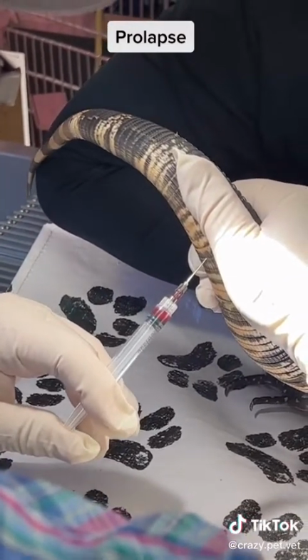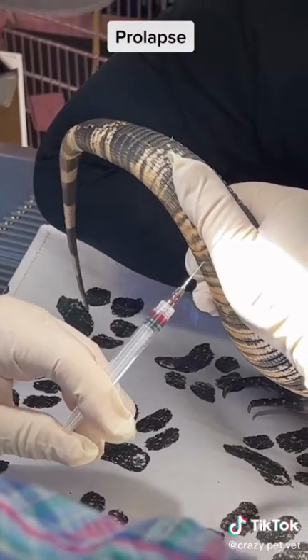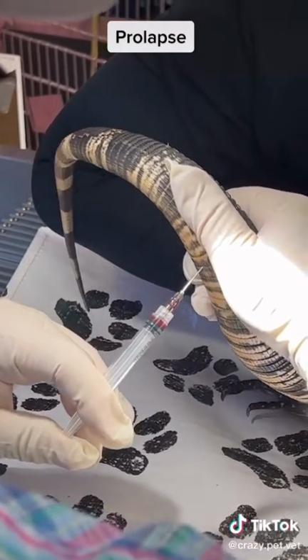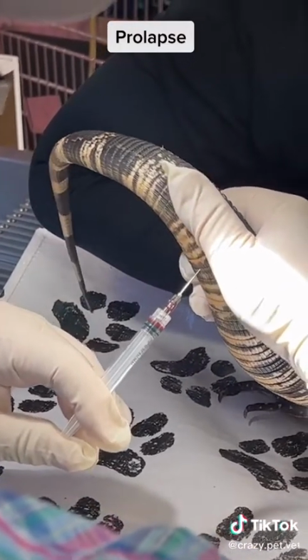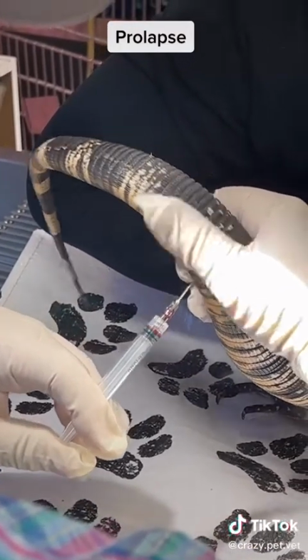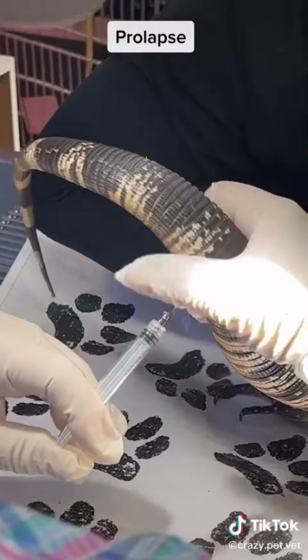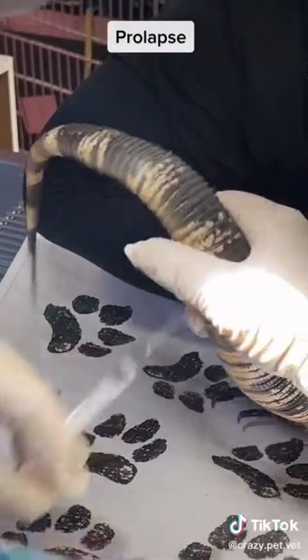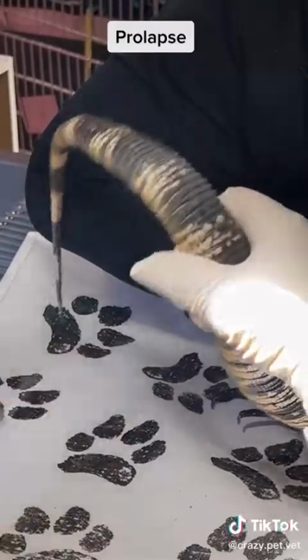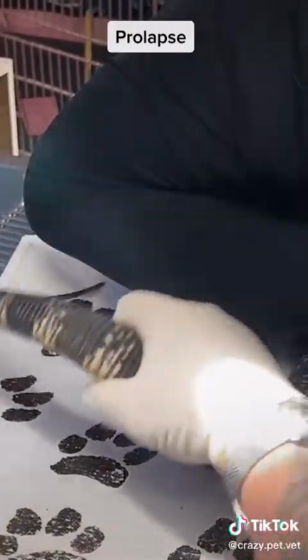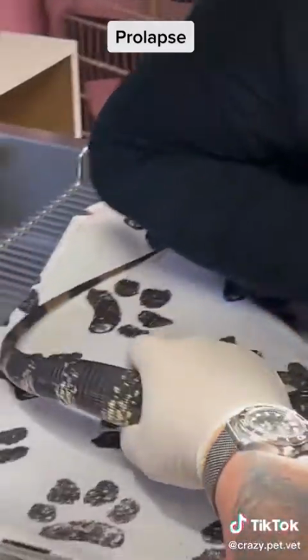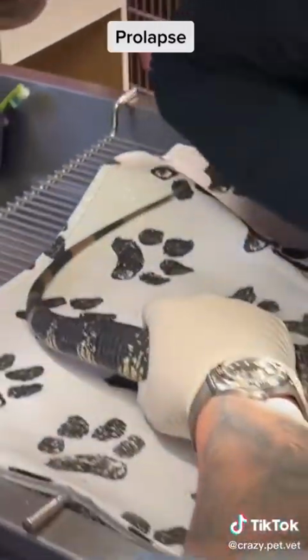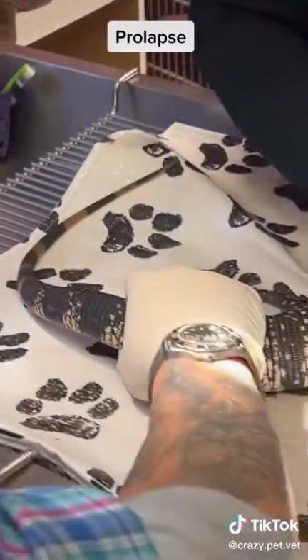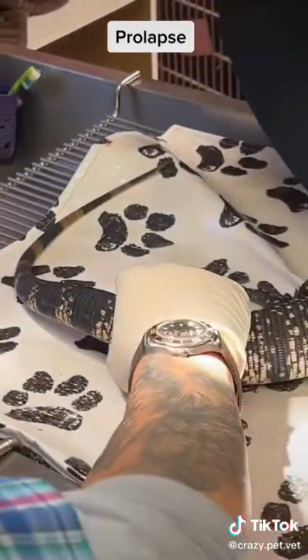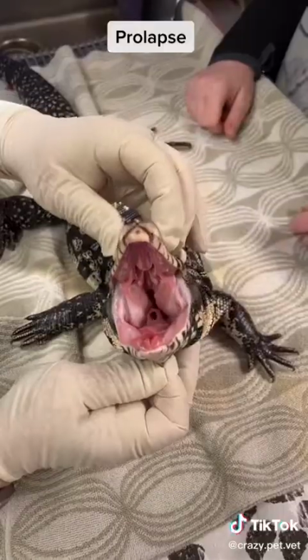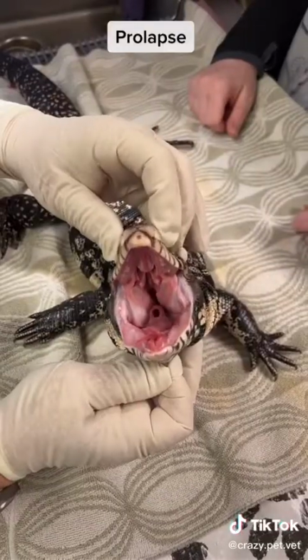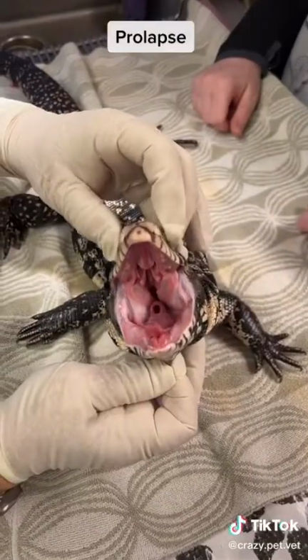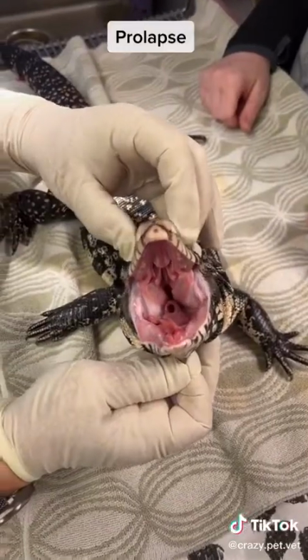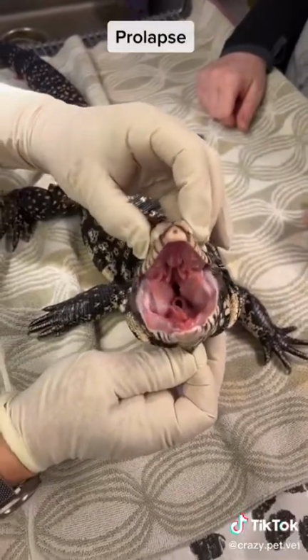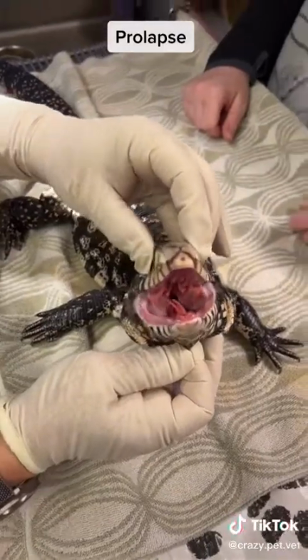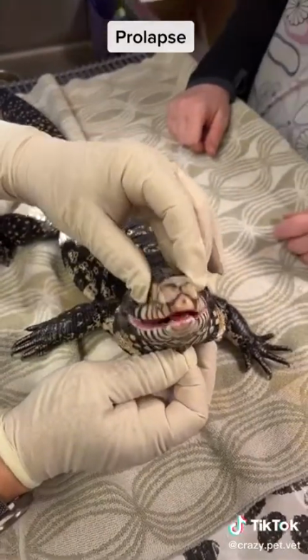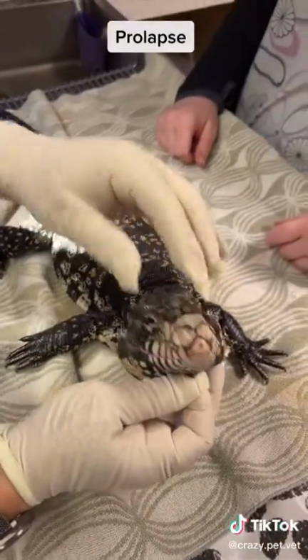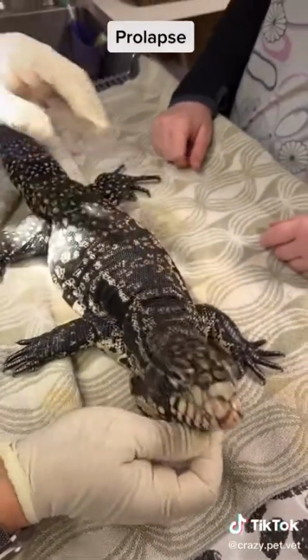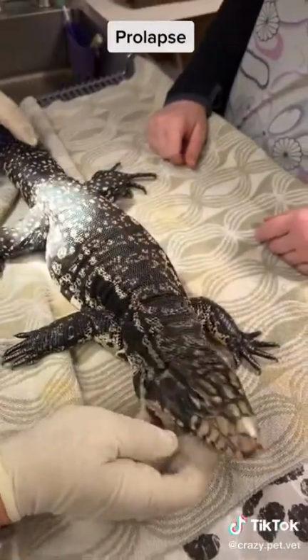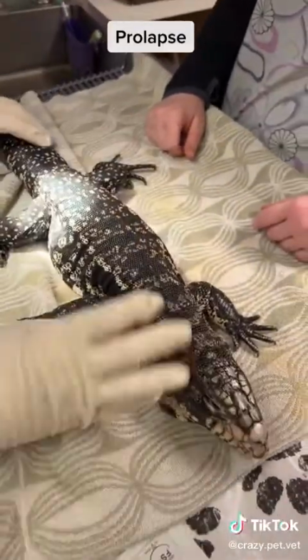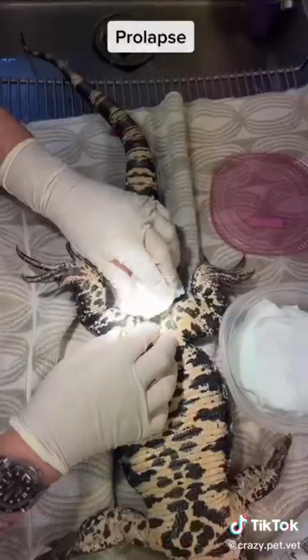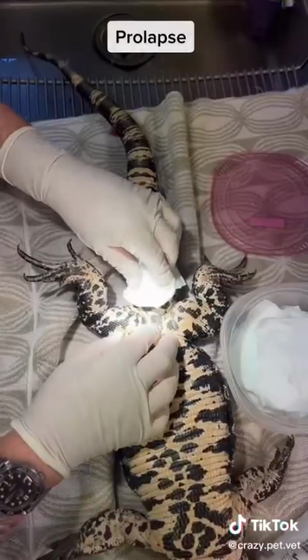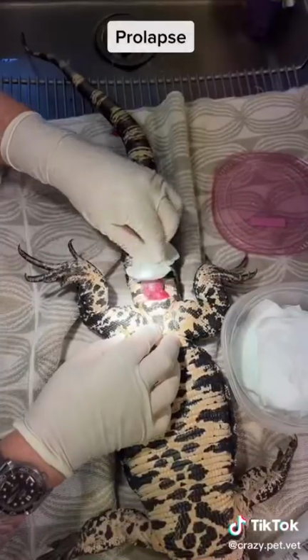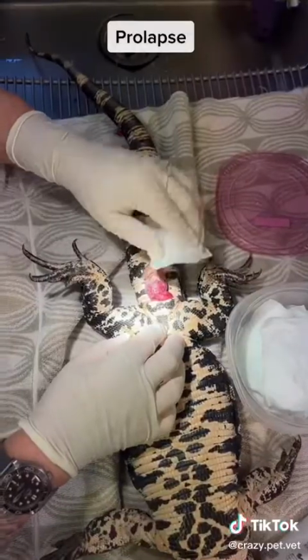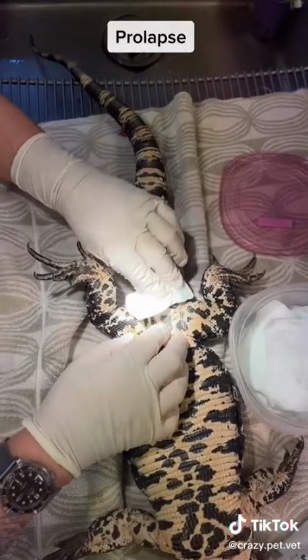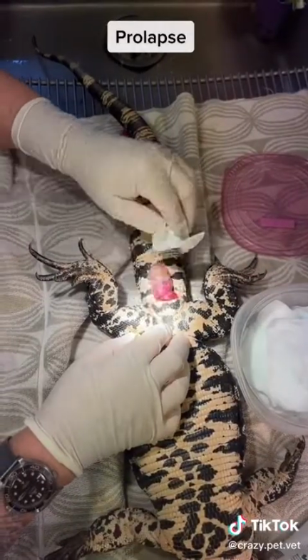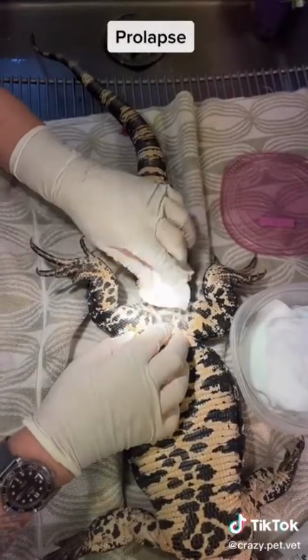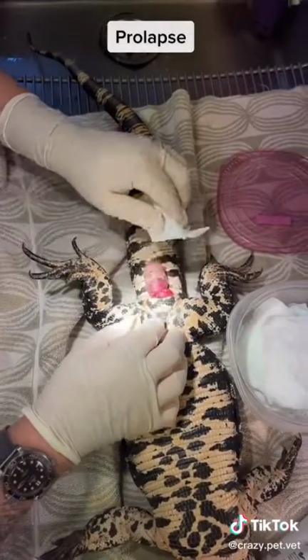Once the total dose is injected, we check to make sure that the lizard is in an acceptable plane of anesthesia to reduce the prolapse.